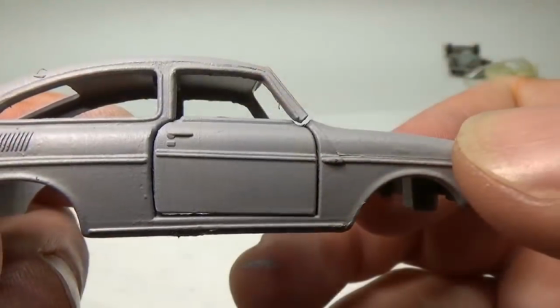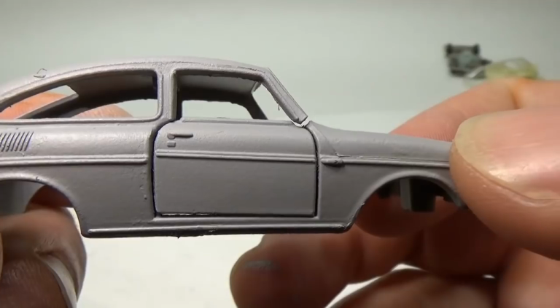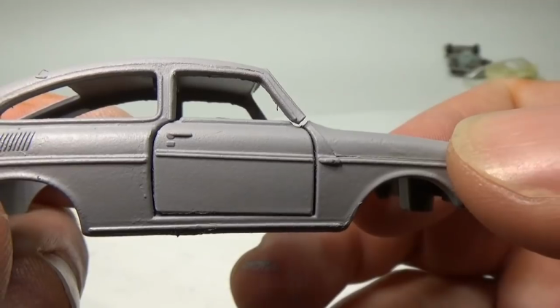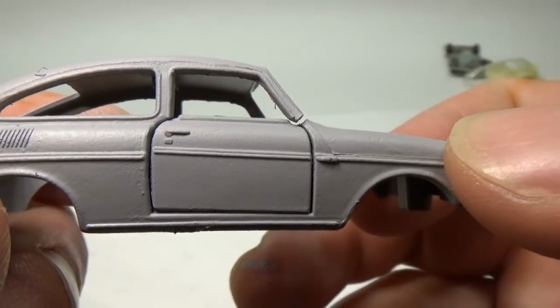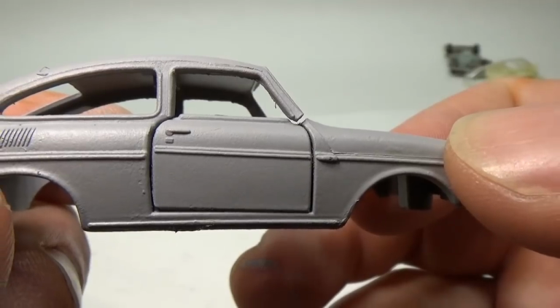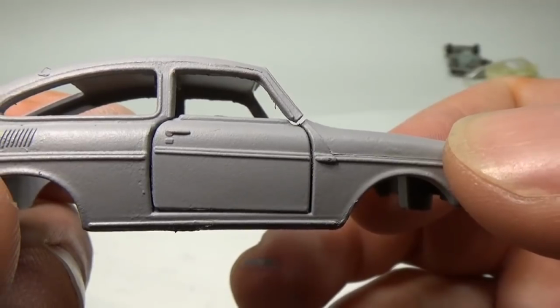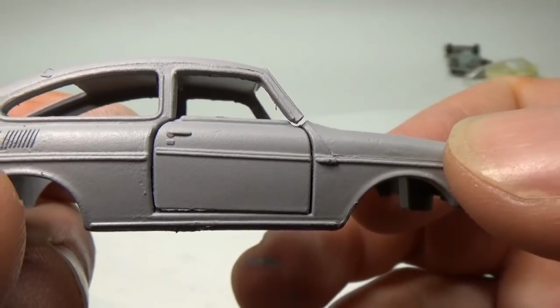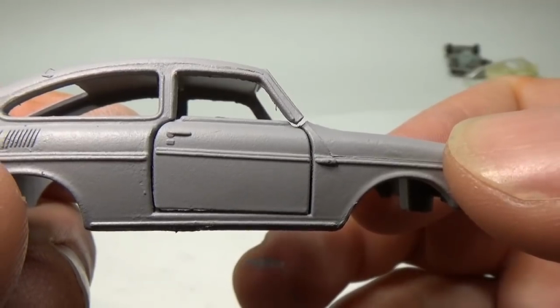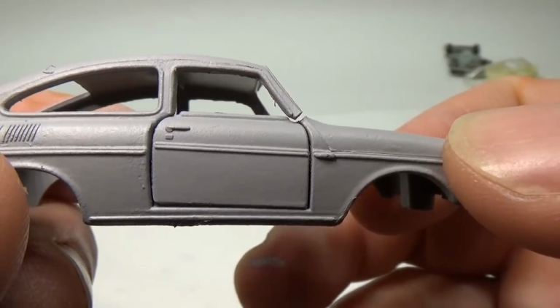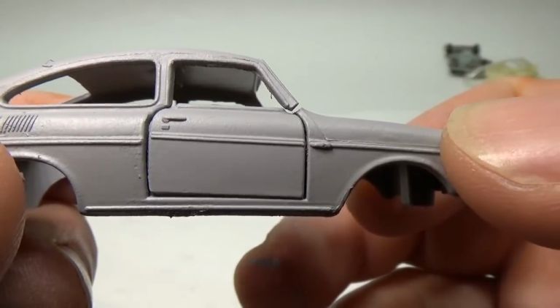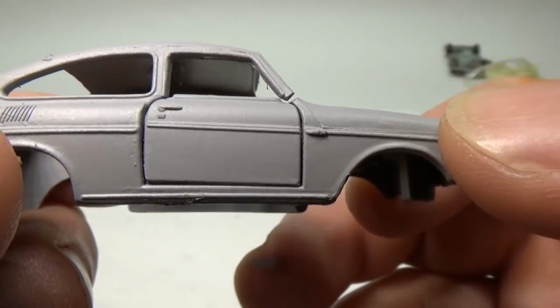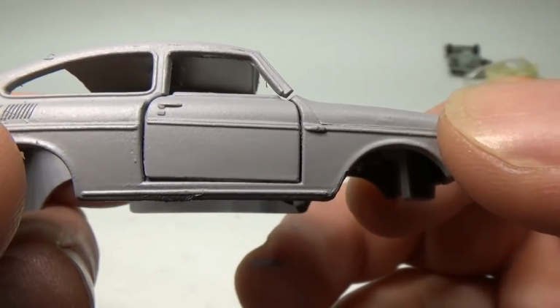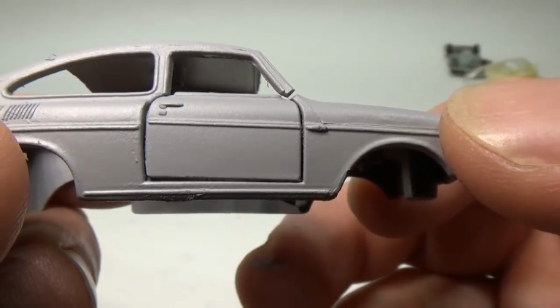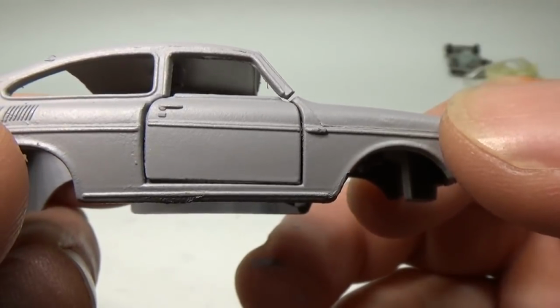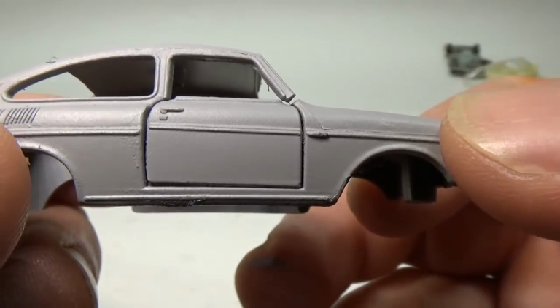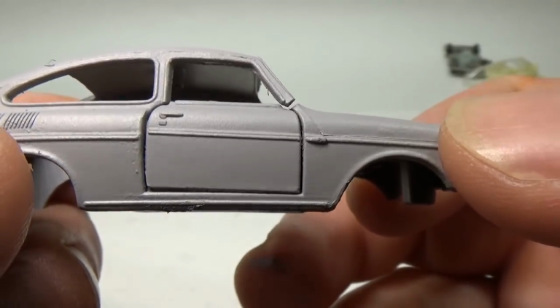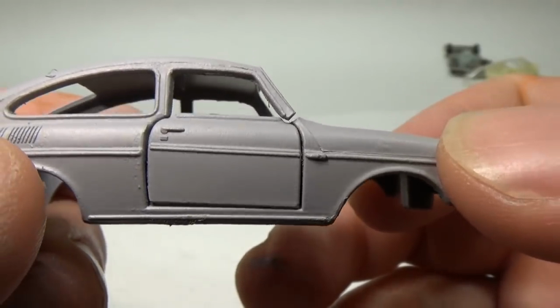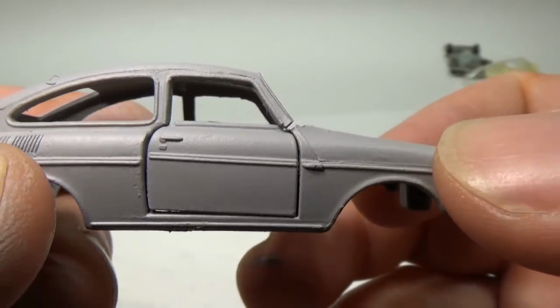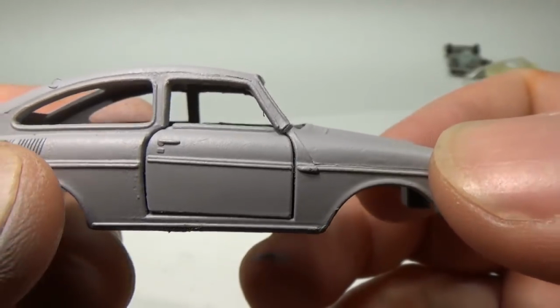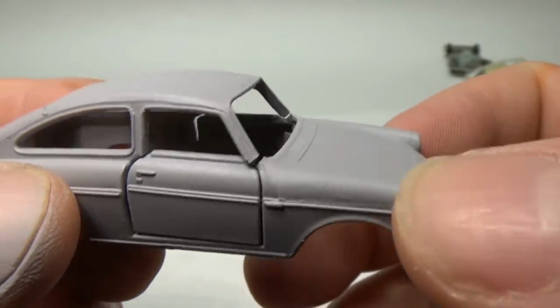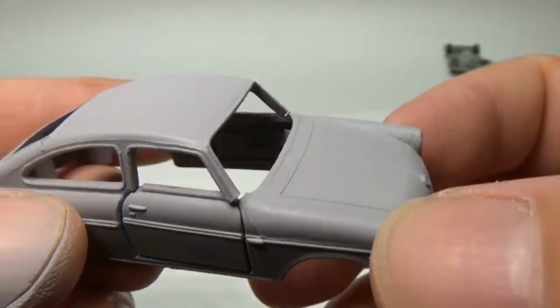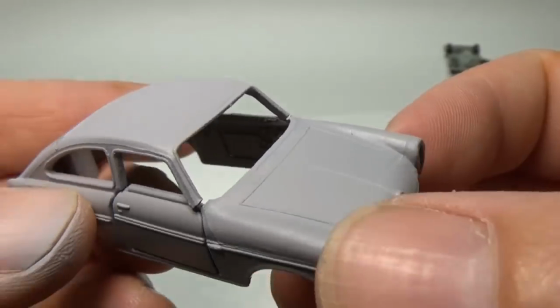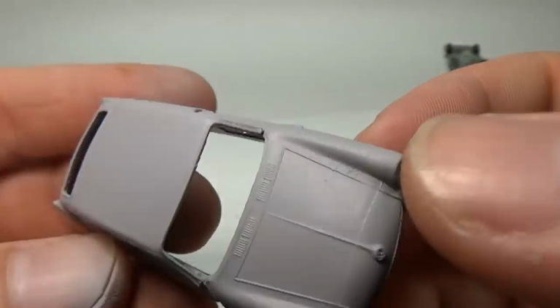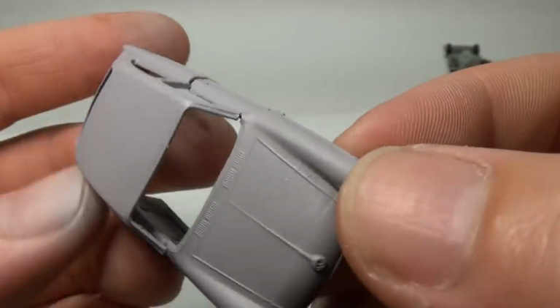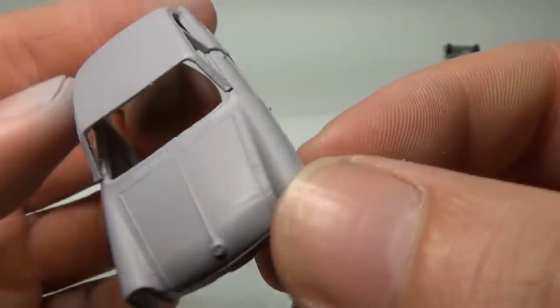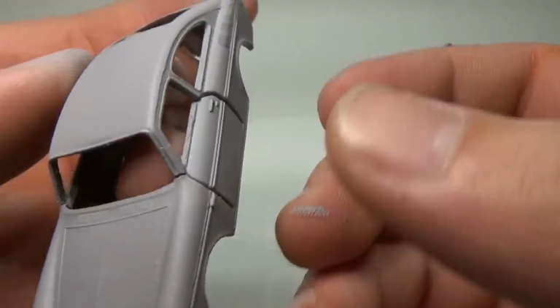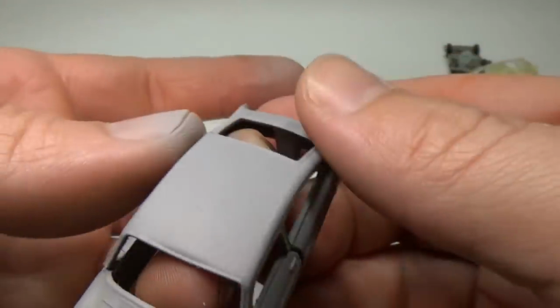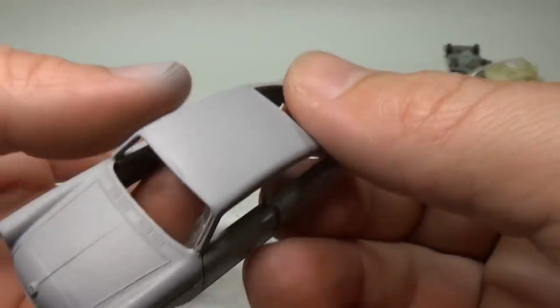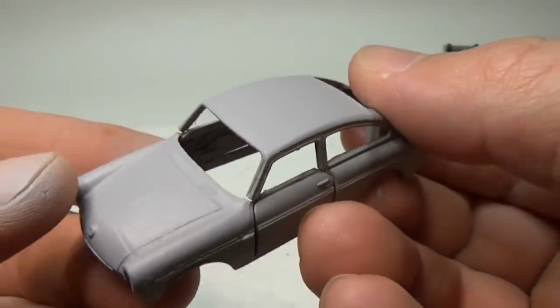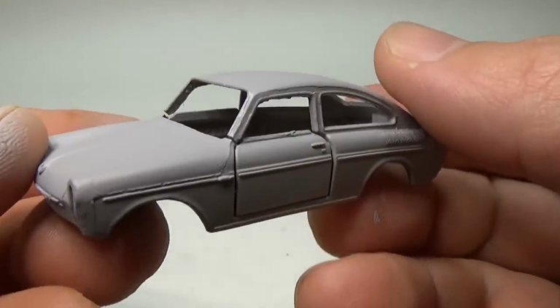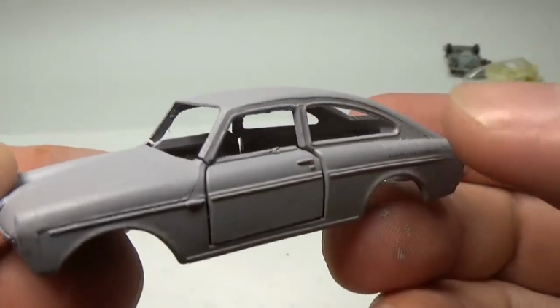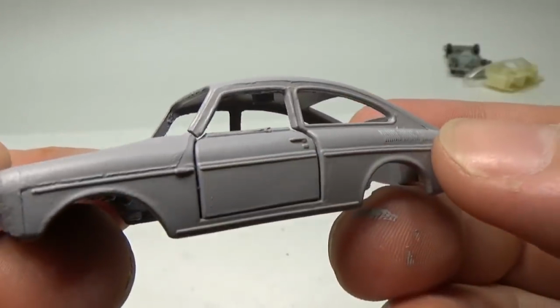The nice thing about primer is that it shows any areas that need more attention. You can now see how bad the front pillars are, for example. So now I need to address them.